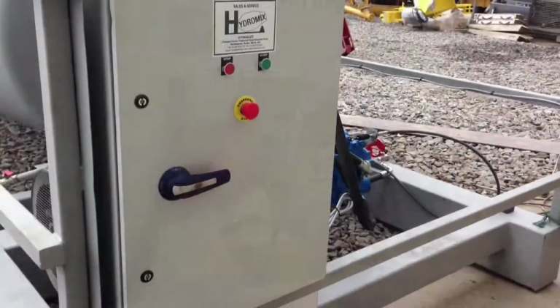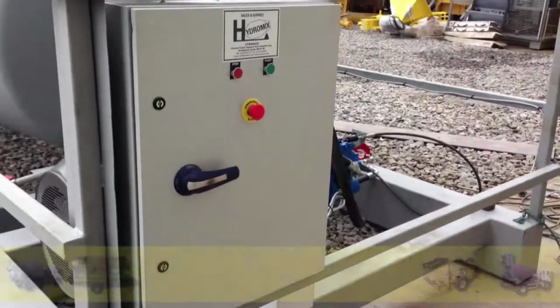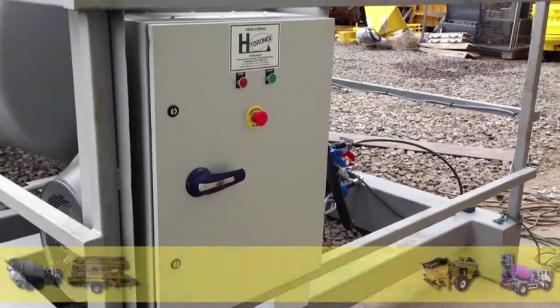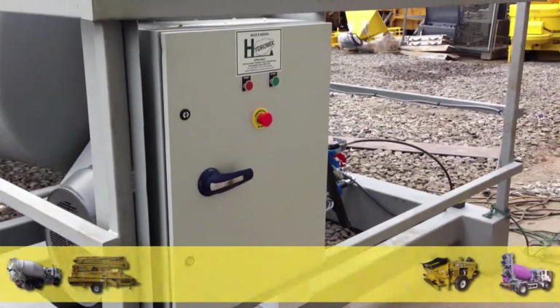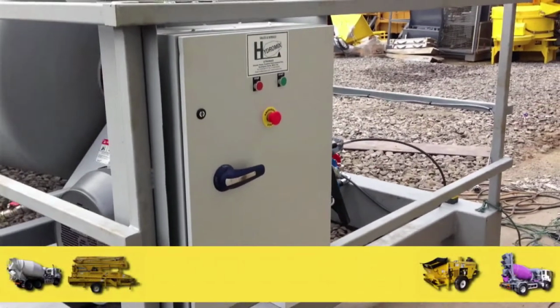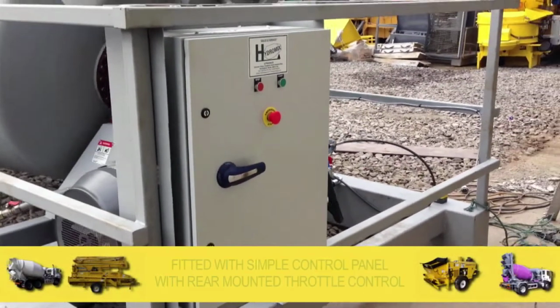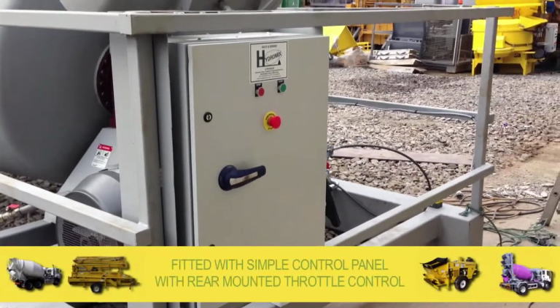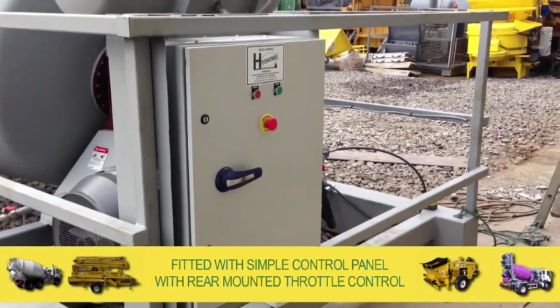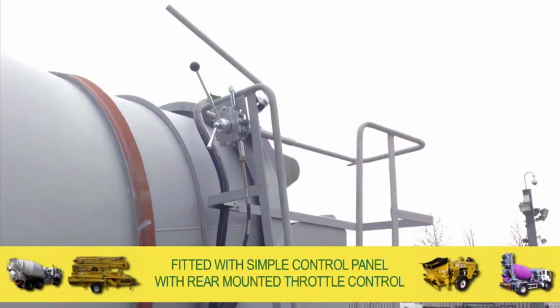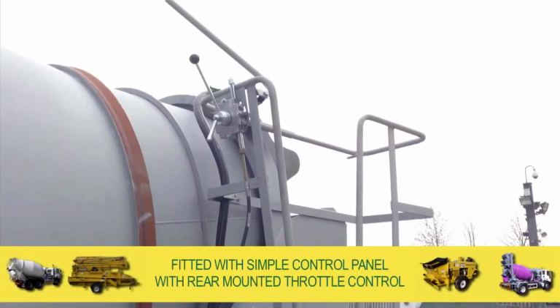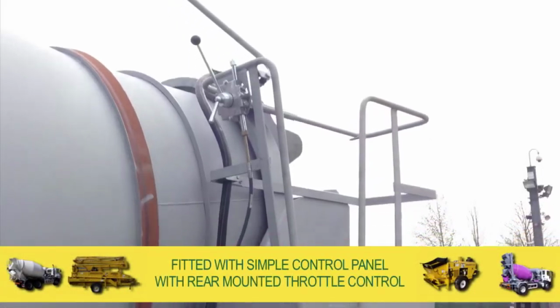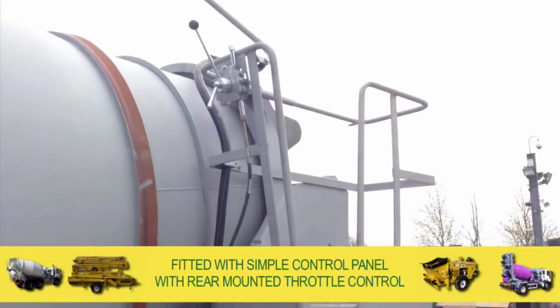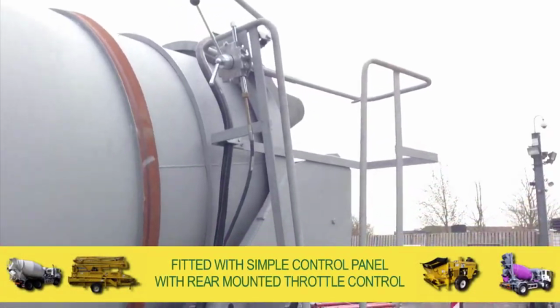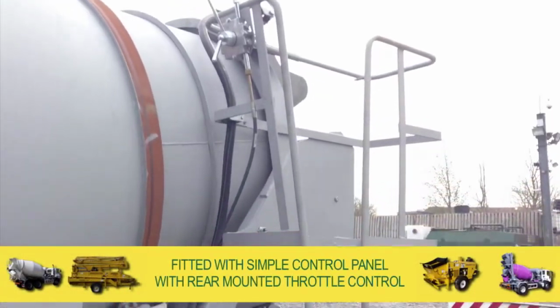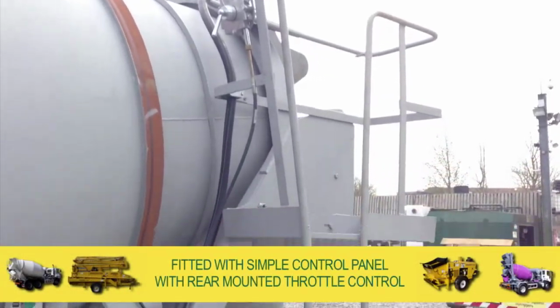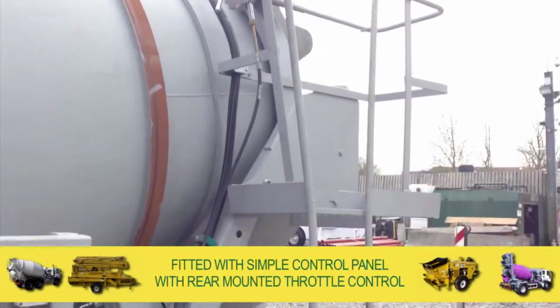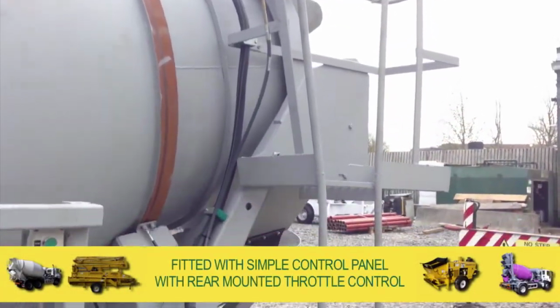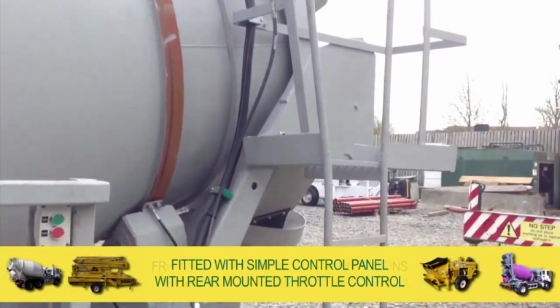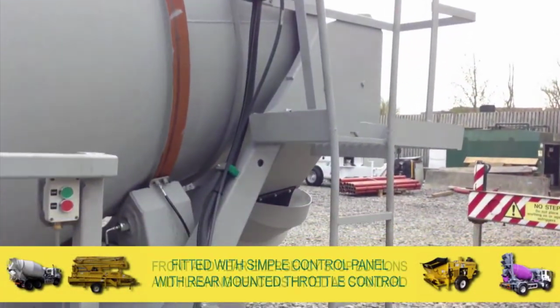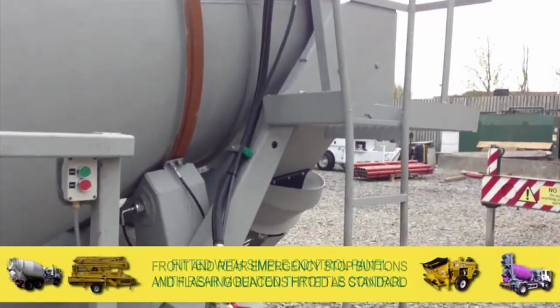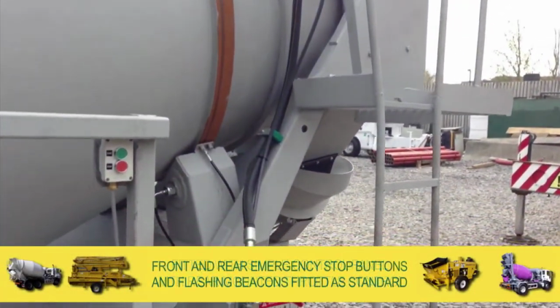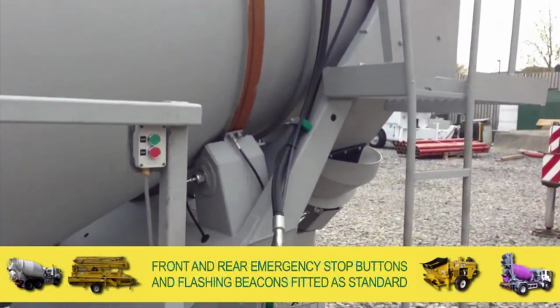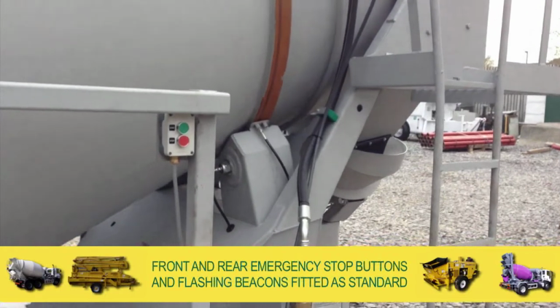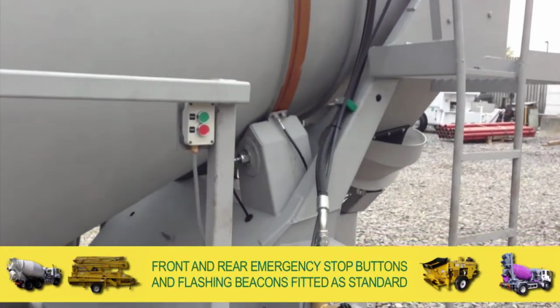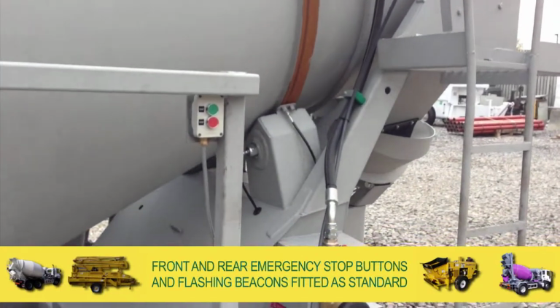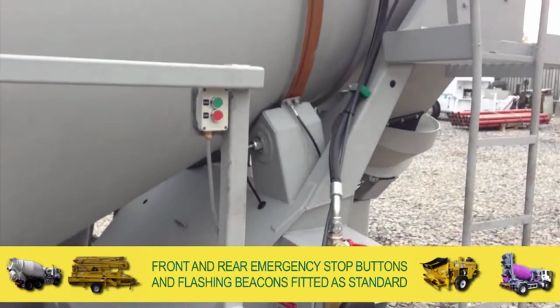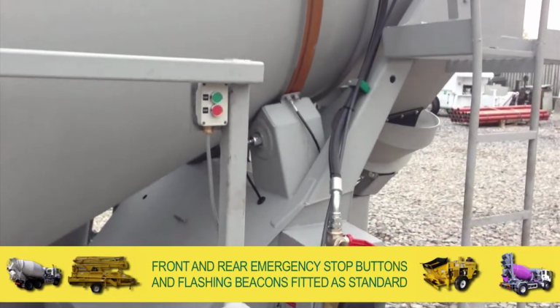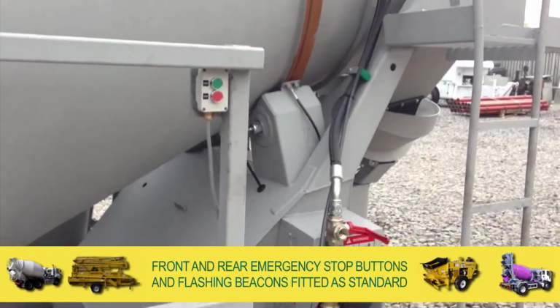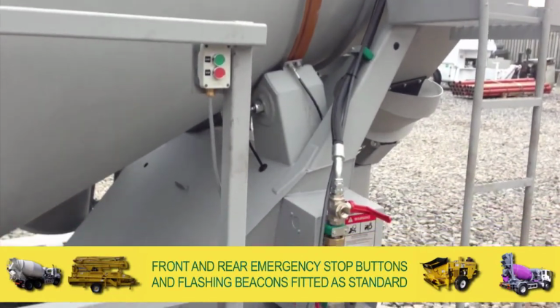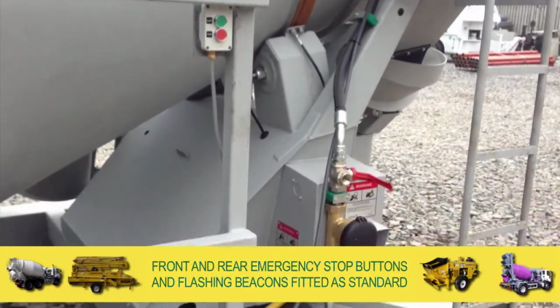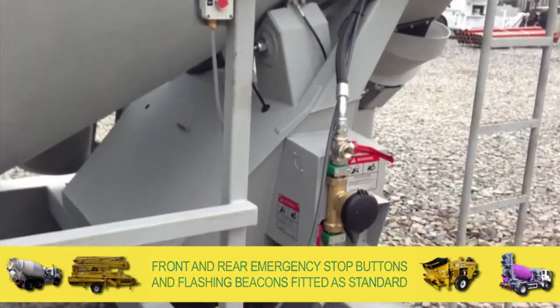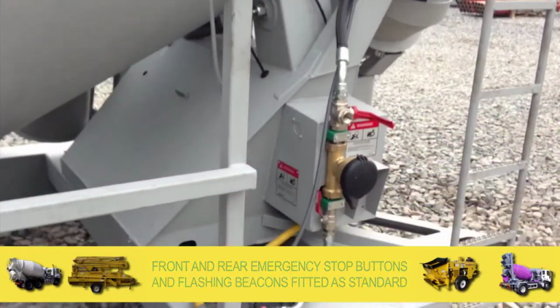They come fitted with a simple control panel with a rear mounted throttle control. In addition, front and rear emergency stop buttons and flashing beacons are fitted as standard.